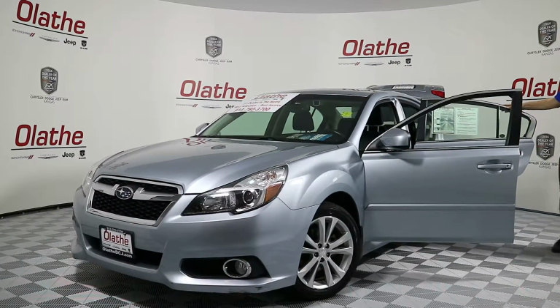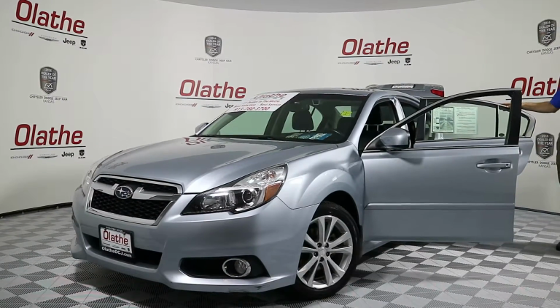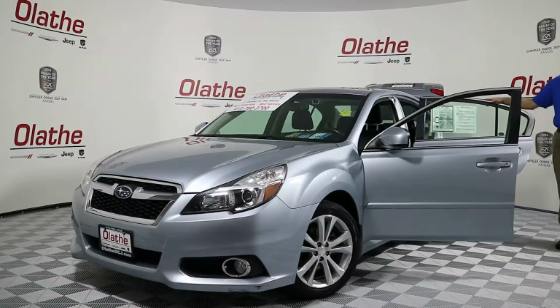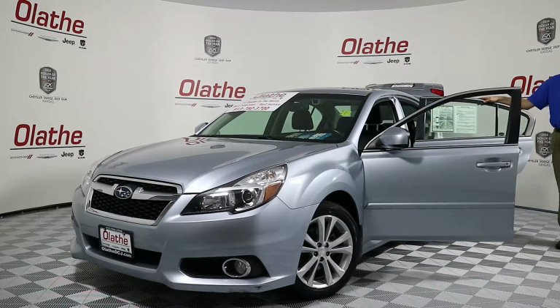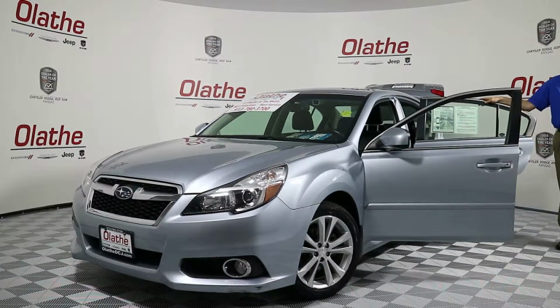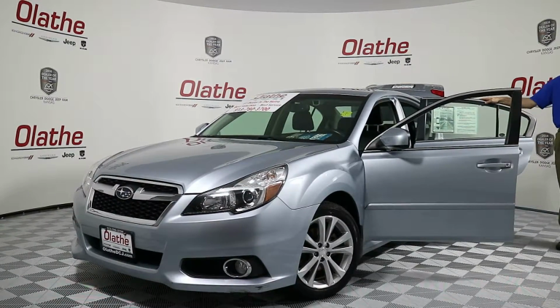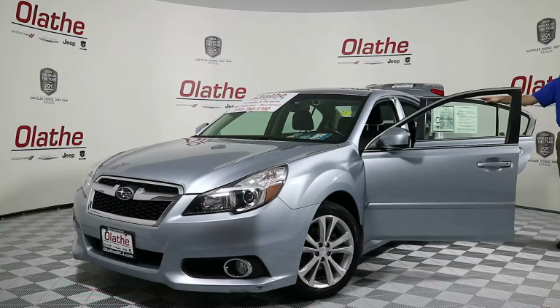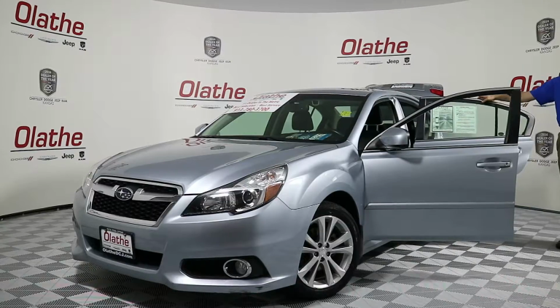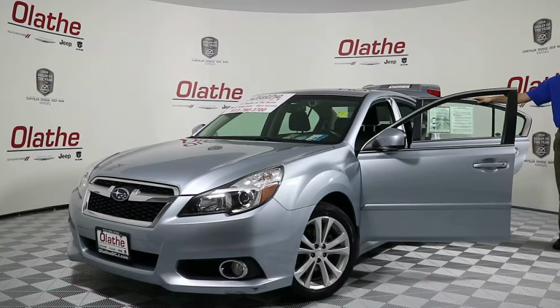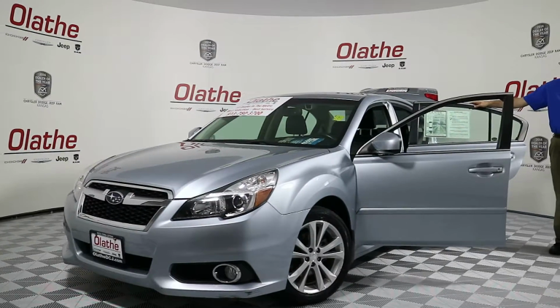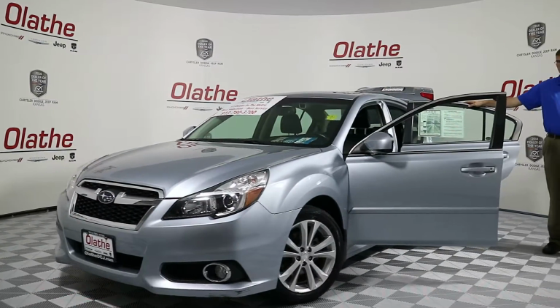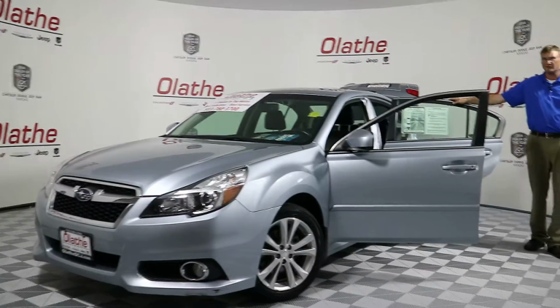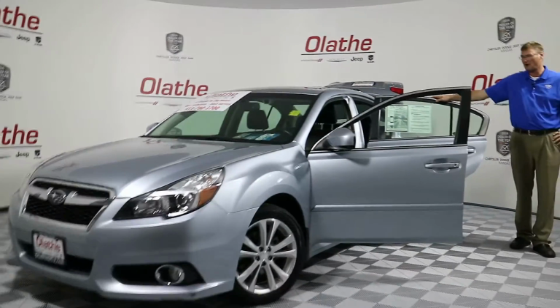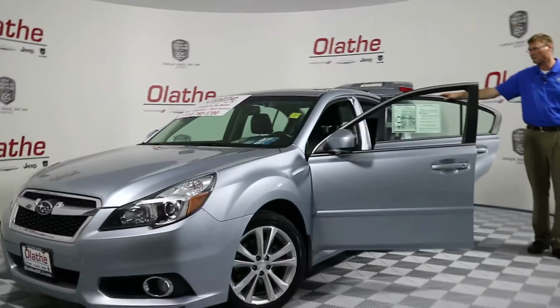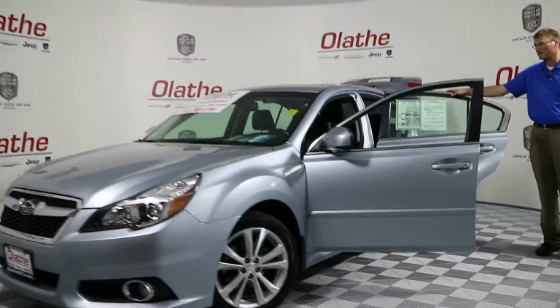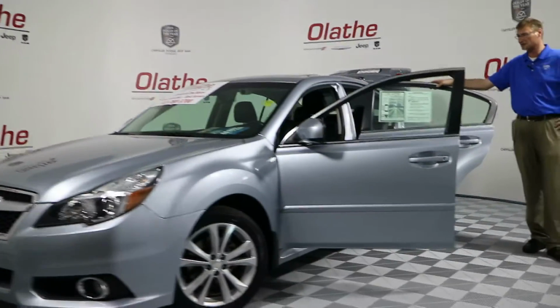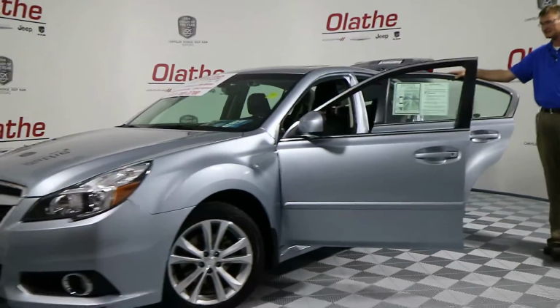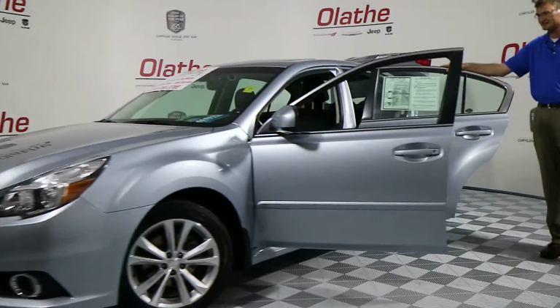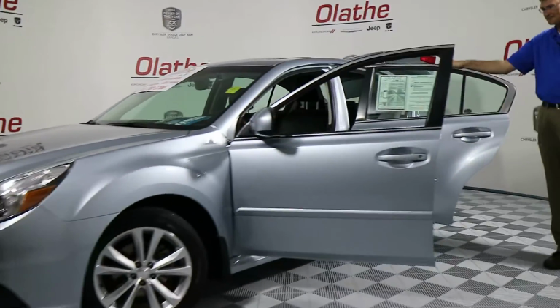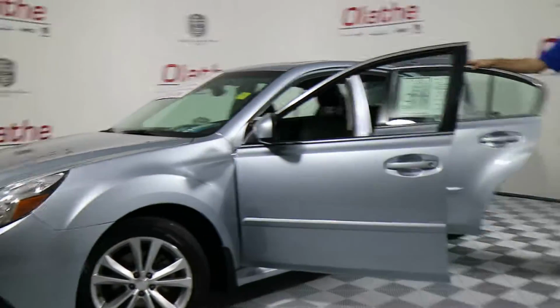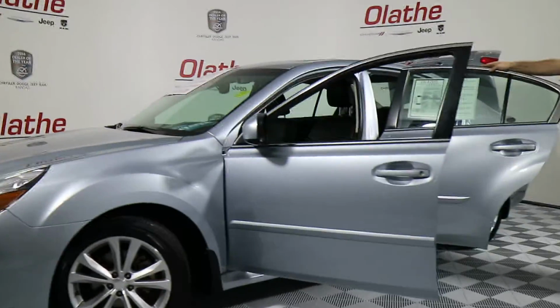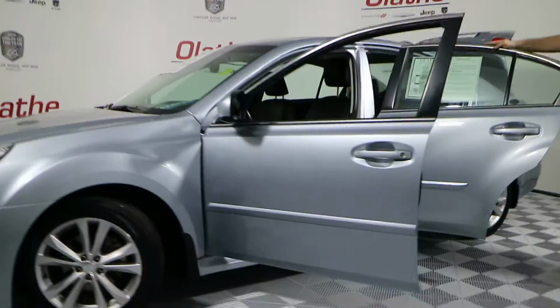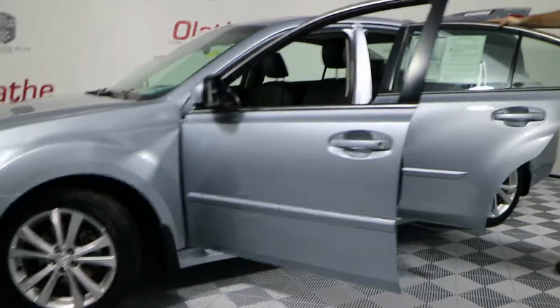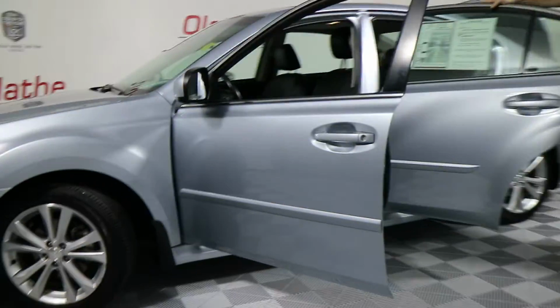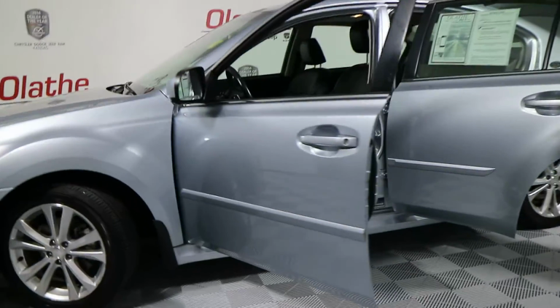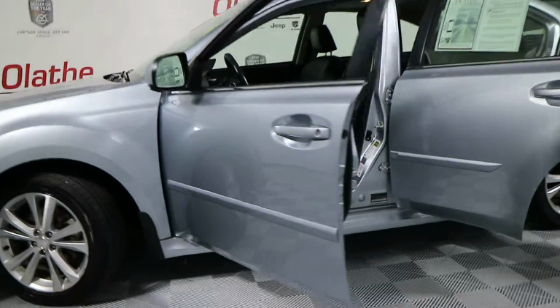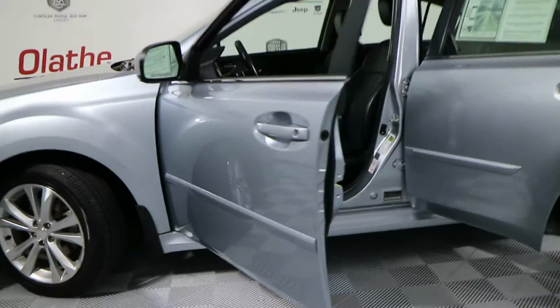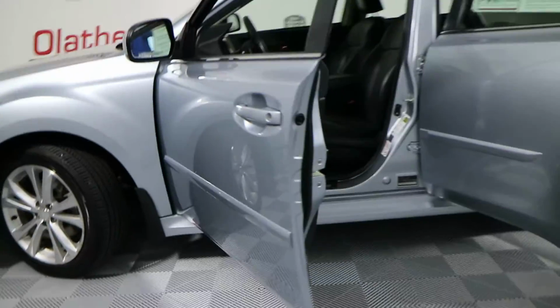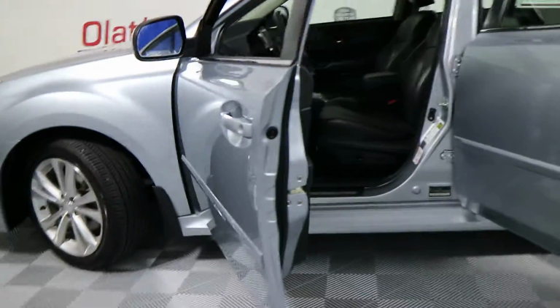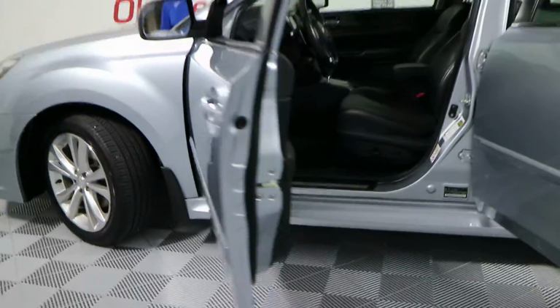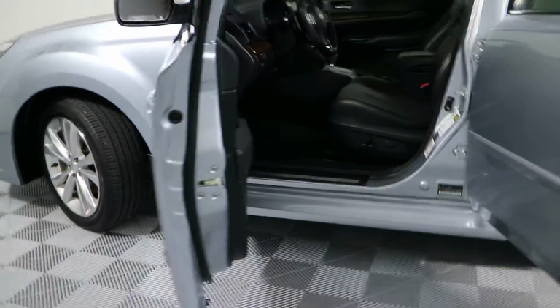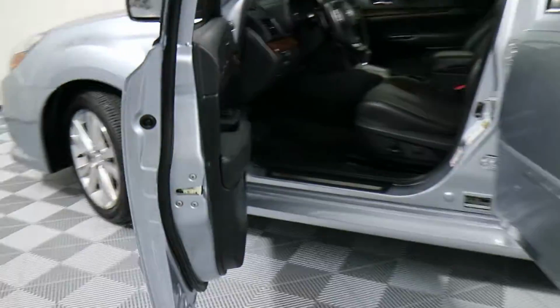You do have black leather interior with power driver and power front passenger seats. You do have navigation in this vehicle, and you've got a sunroof.